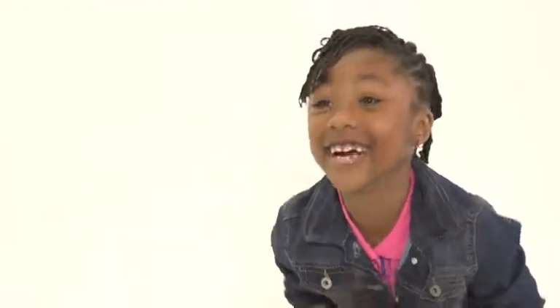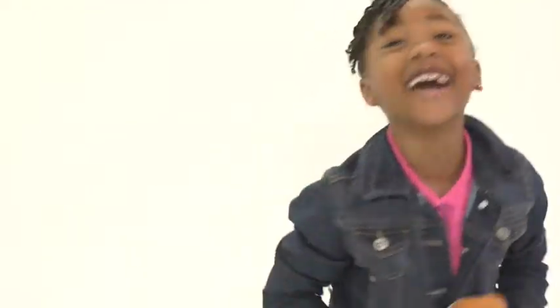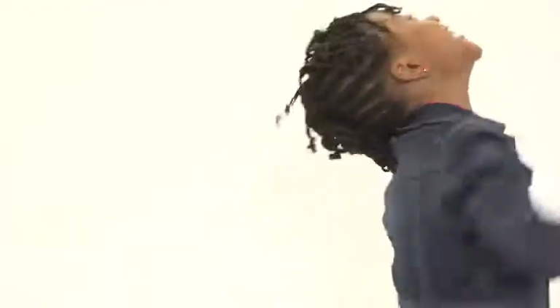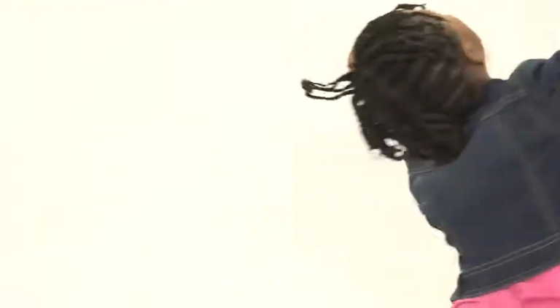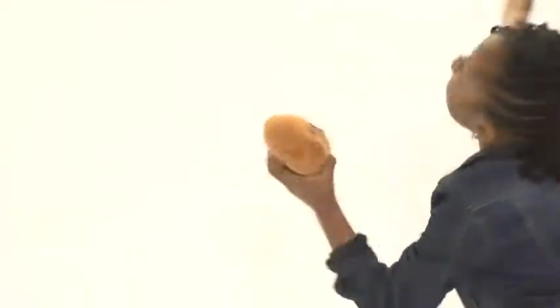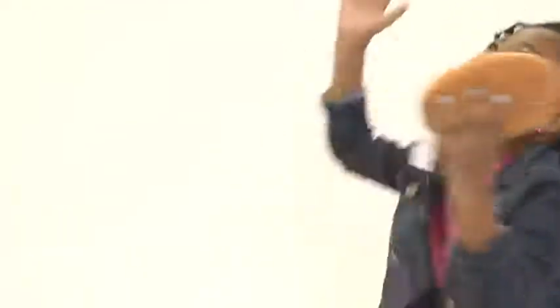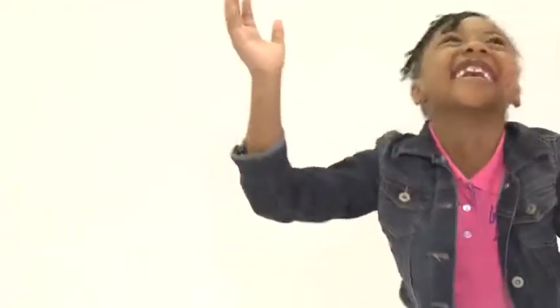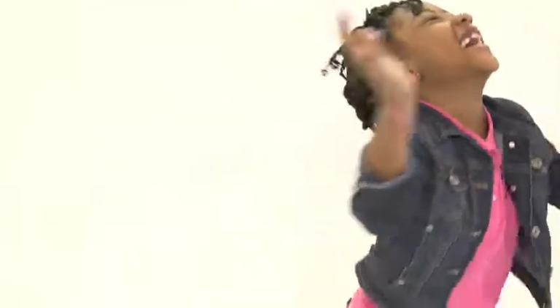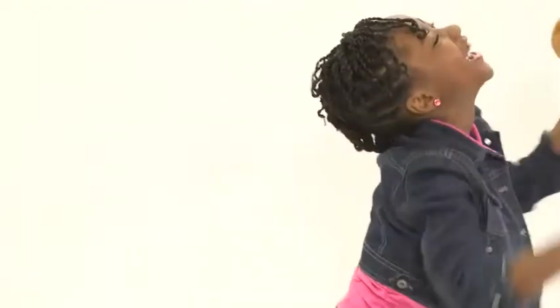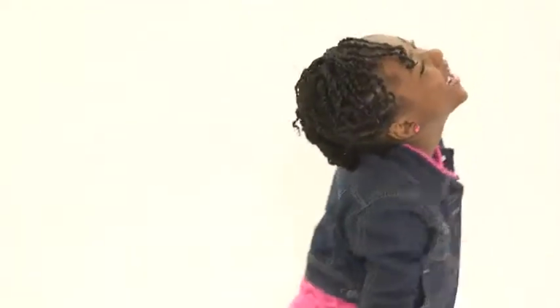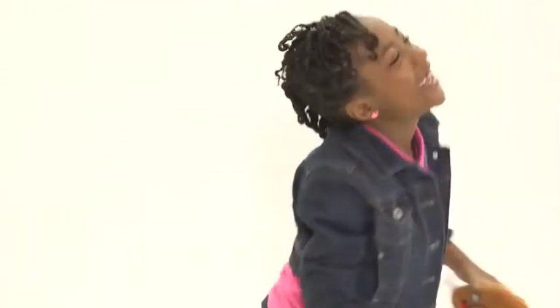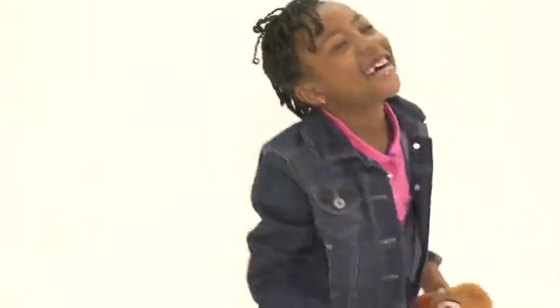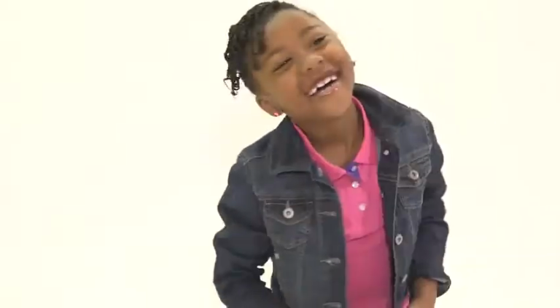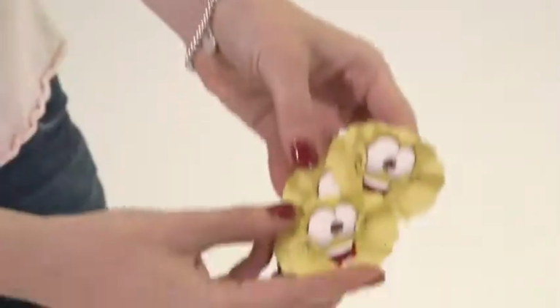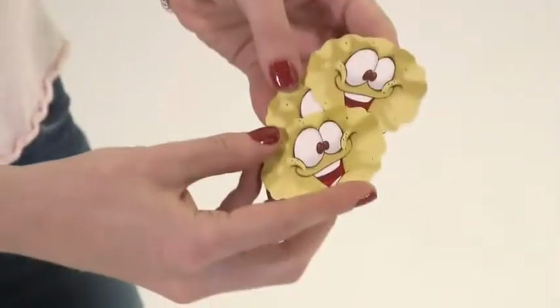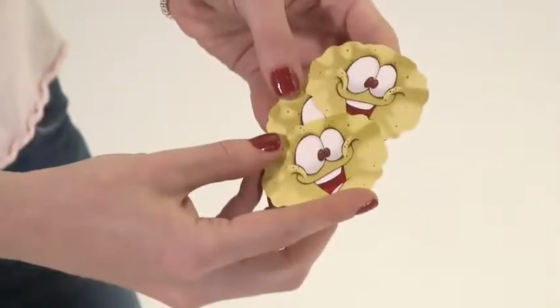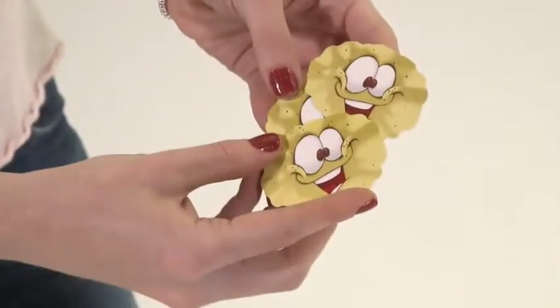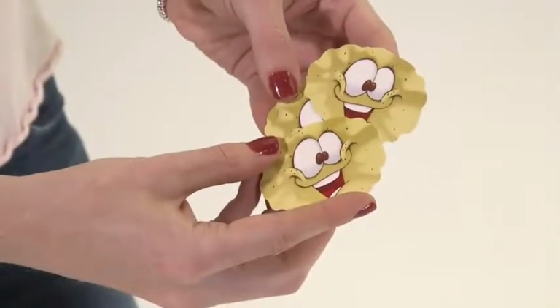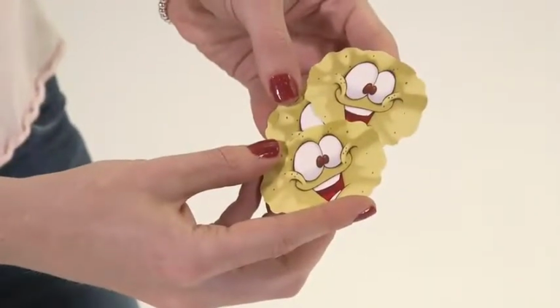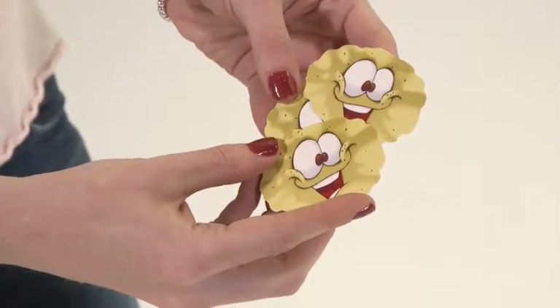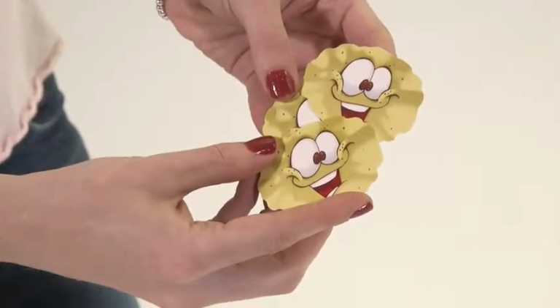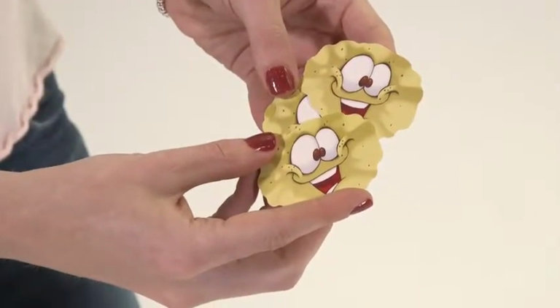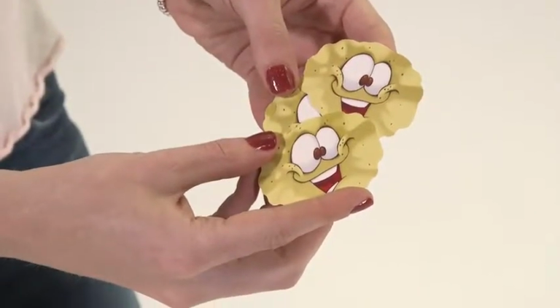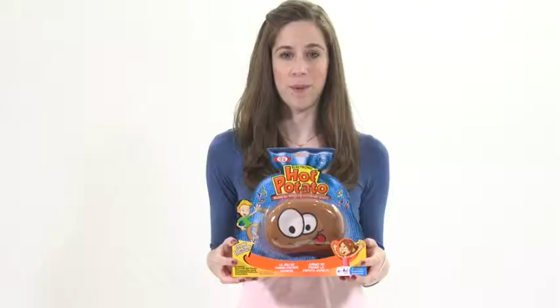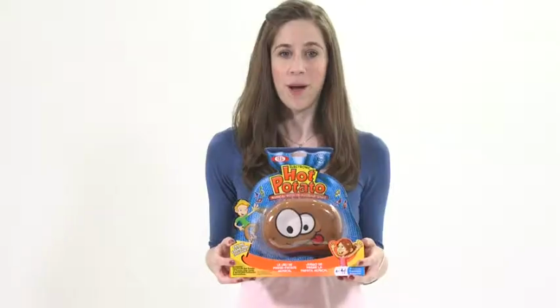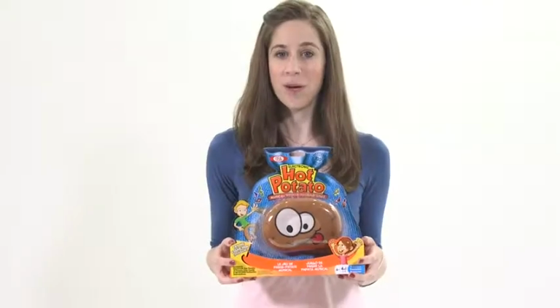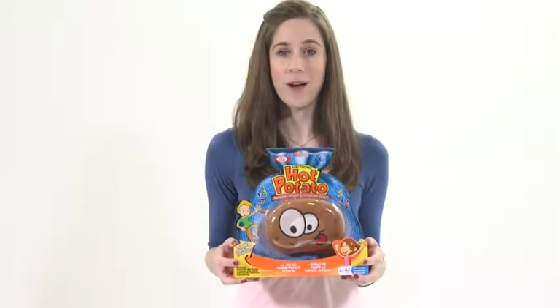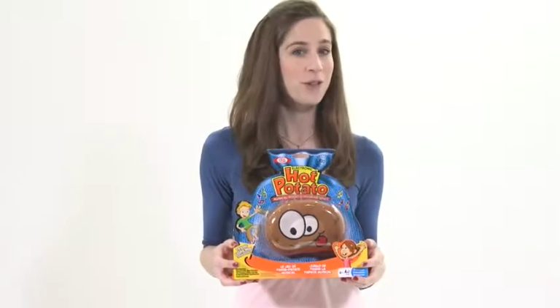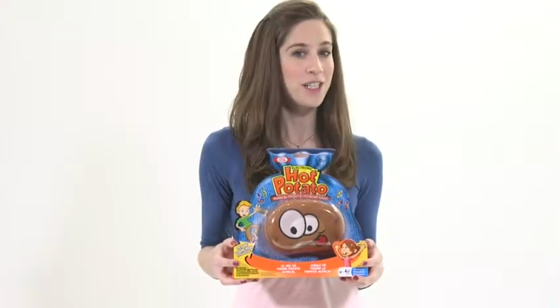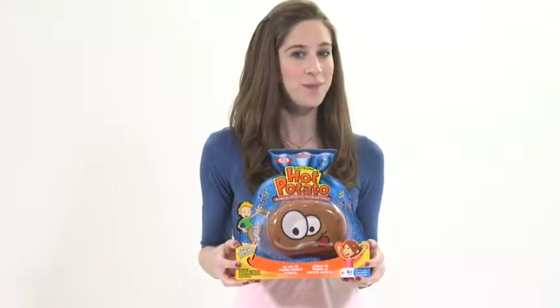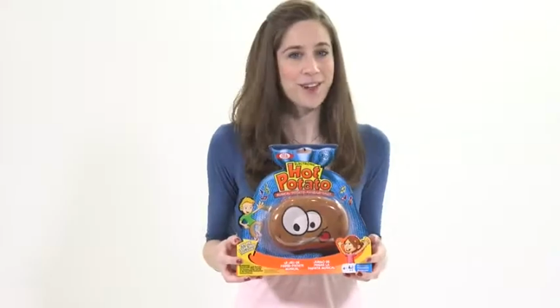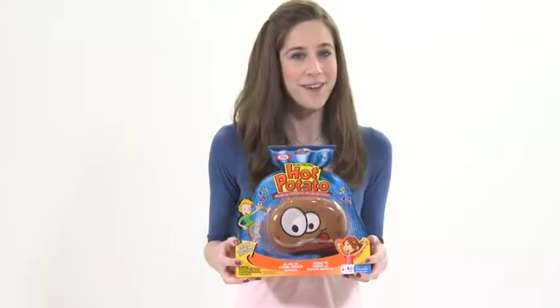Don't get caught holding the spud when the music stops. If you do, you have to collect a potato chip. Once you have three chips, you're out!